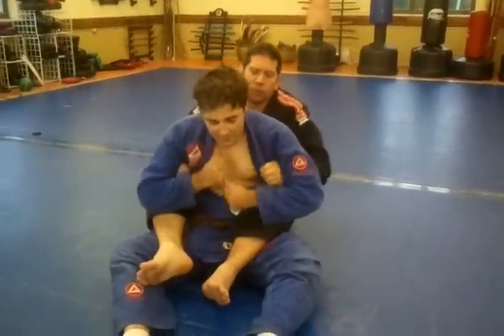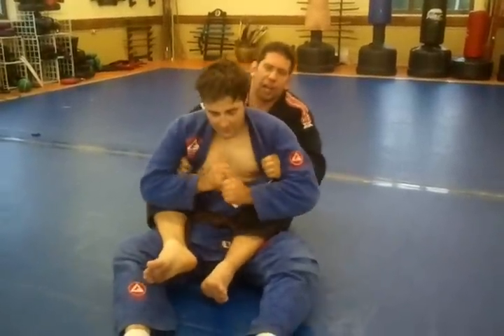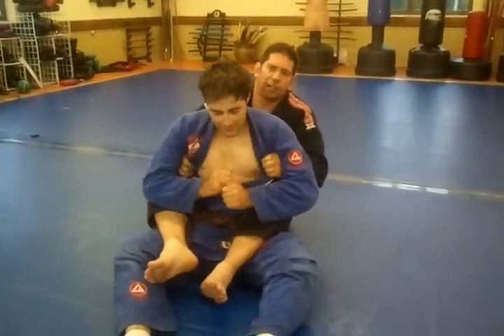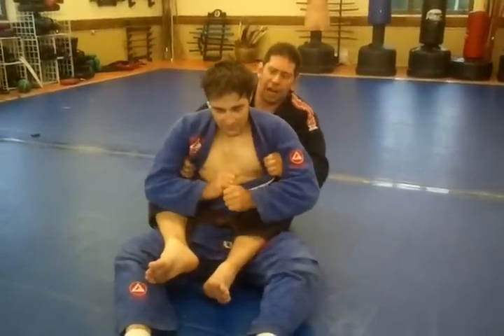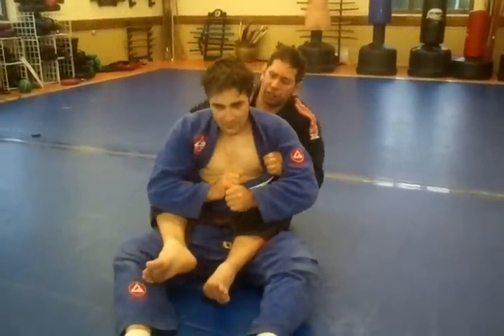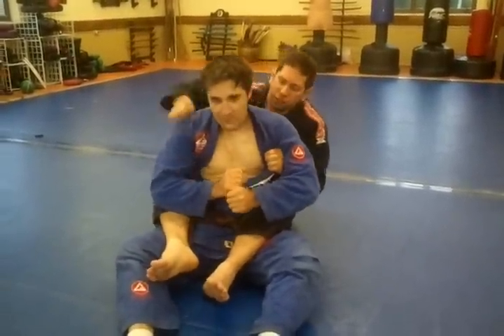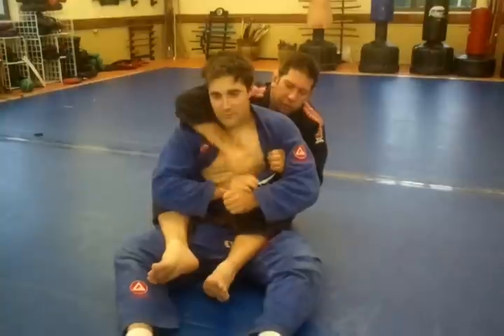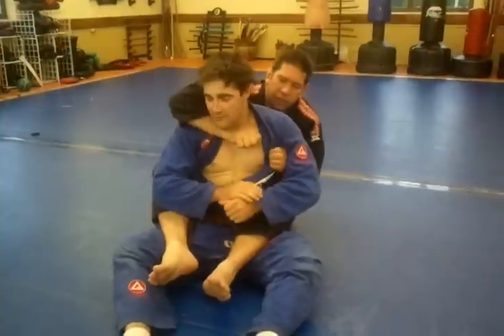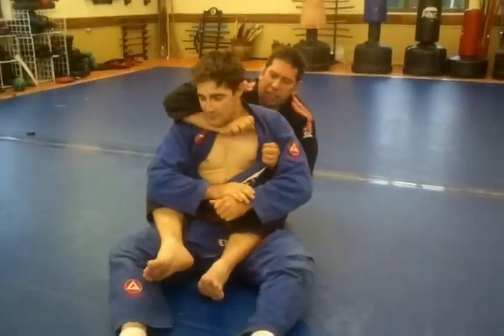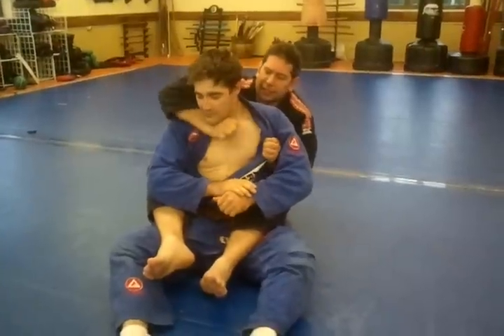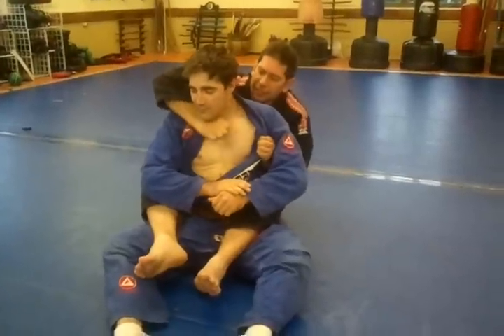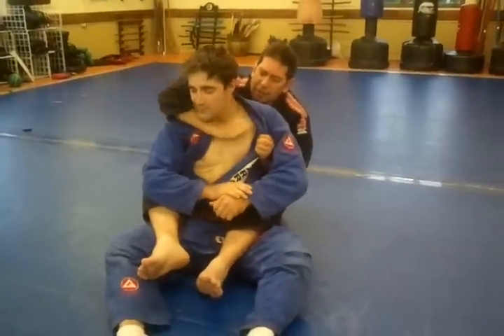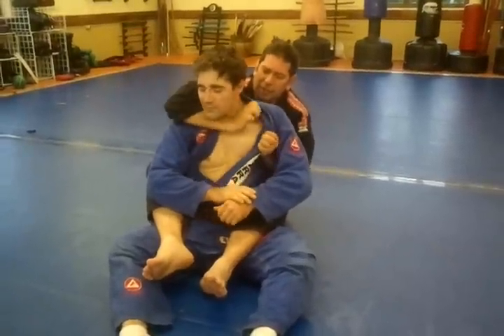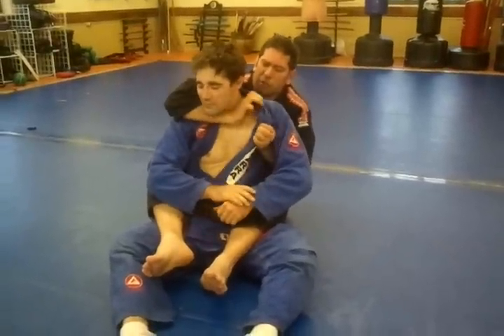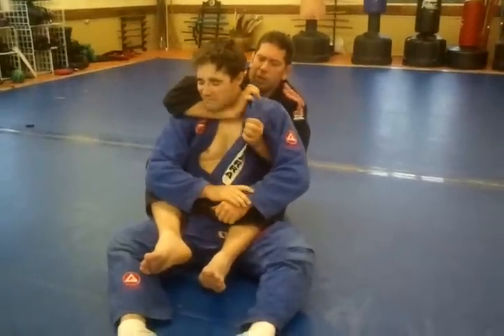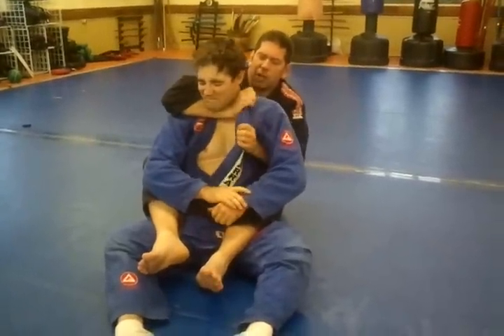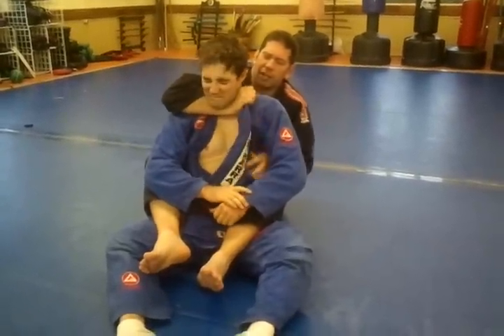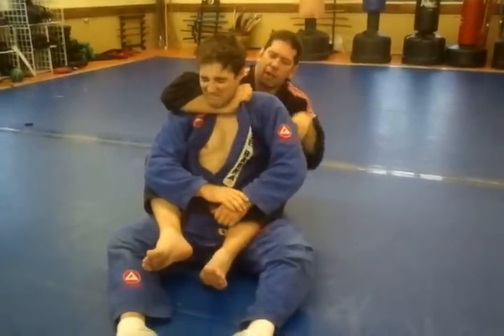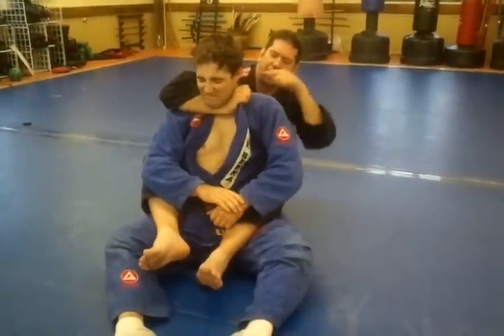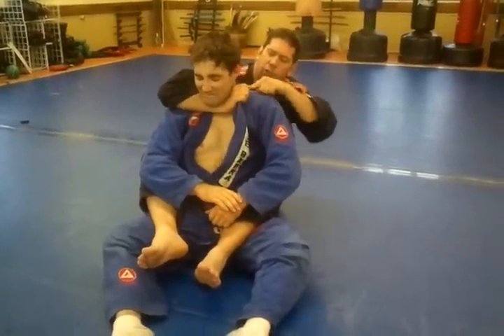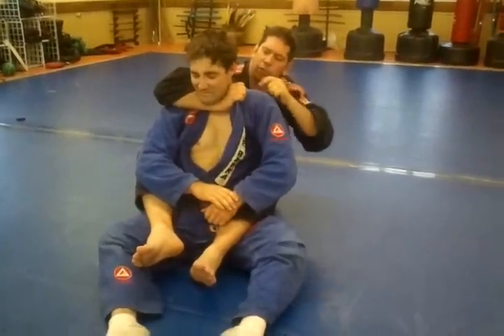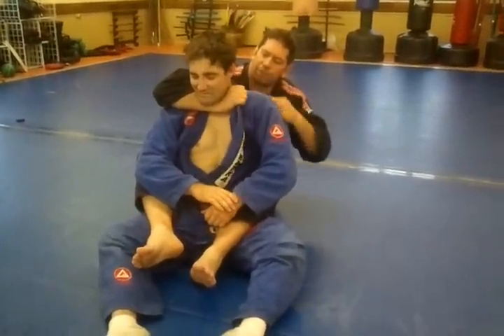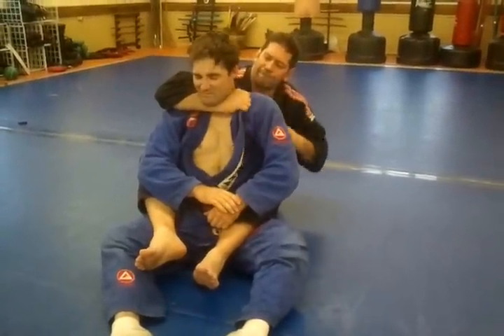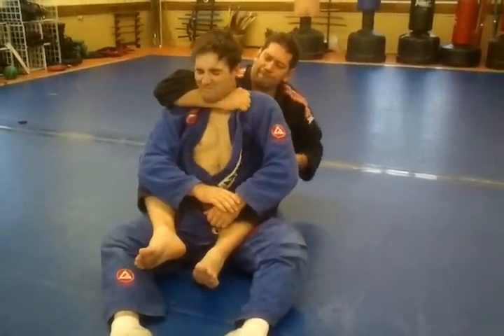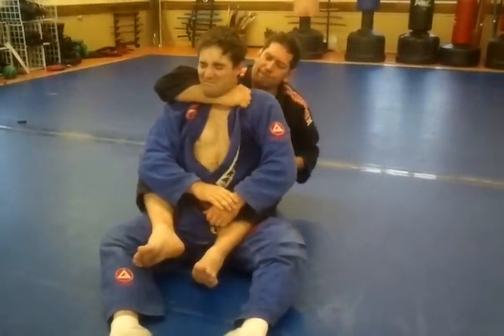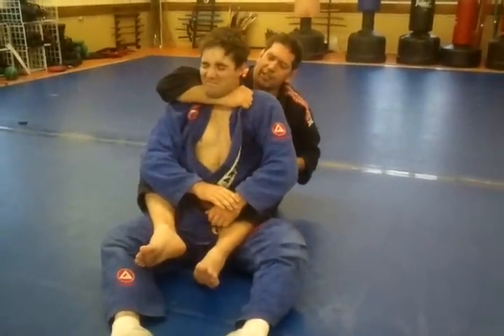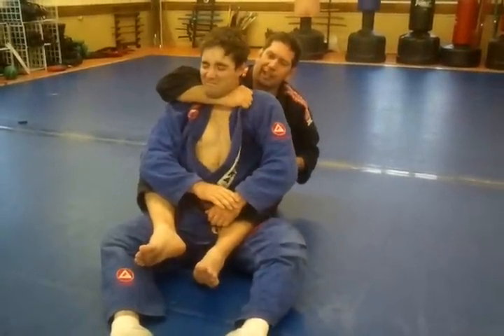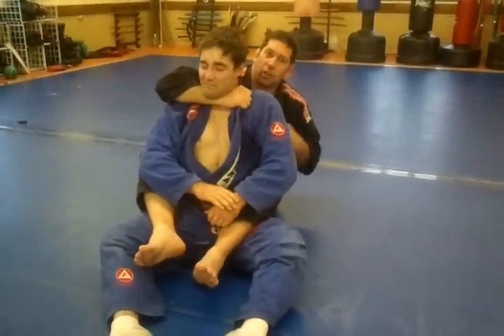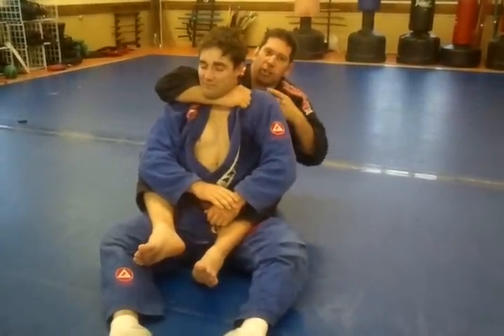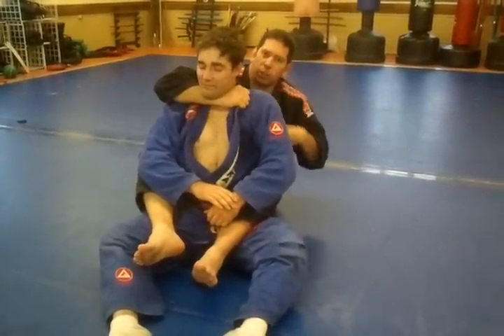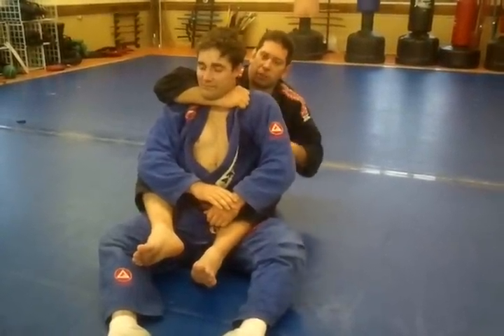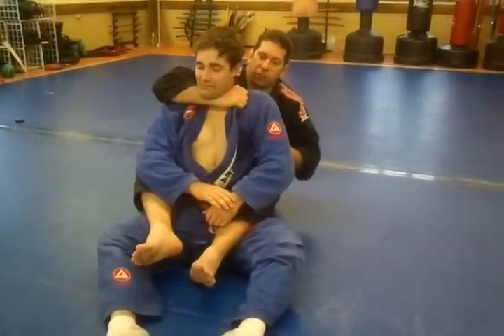Open the collar, reach in here like this. I'm going to get my thumb way up there, and now look at my hand — it's going to twist. See how it already hurts when I make the twist.